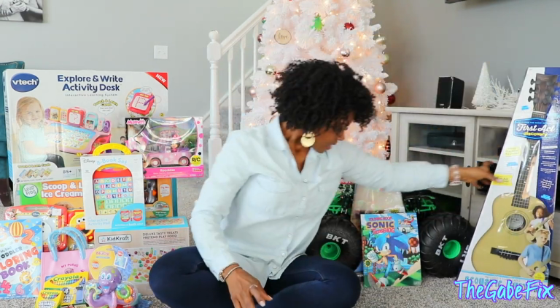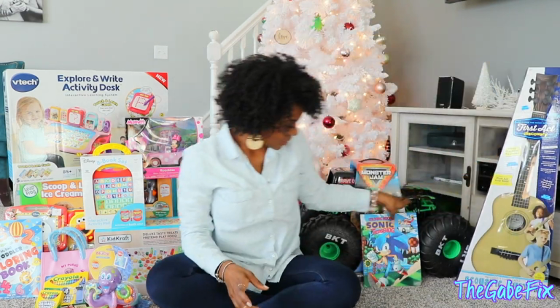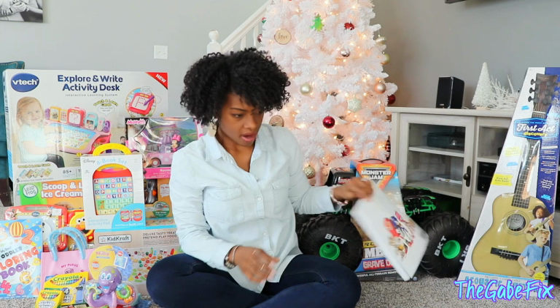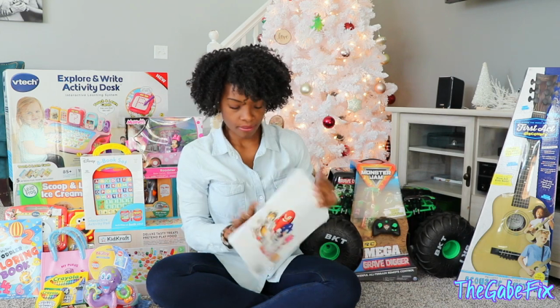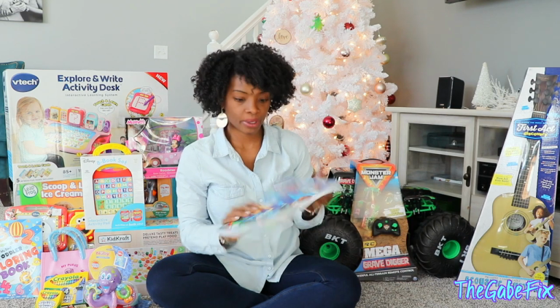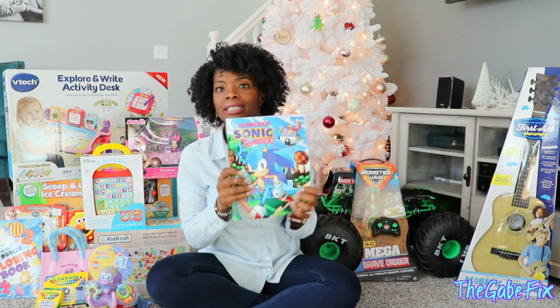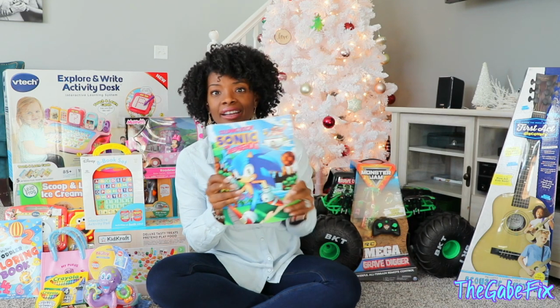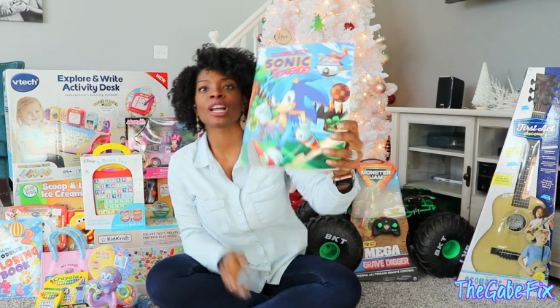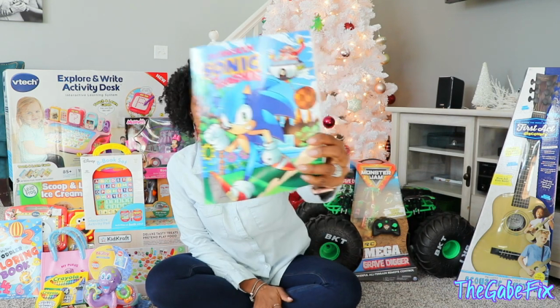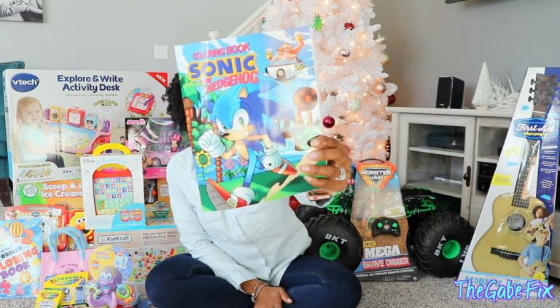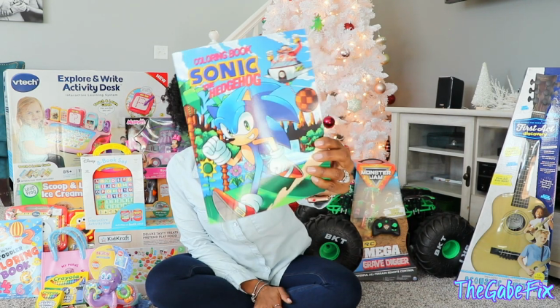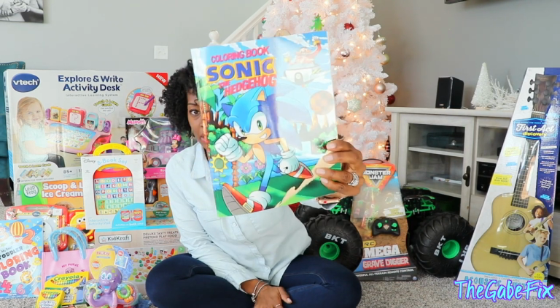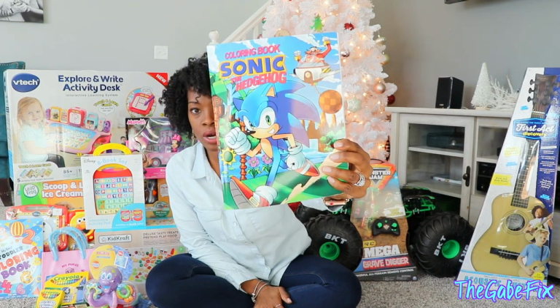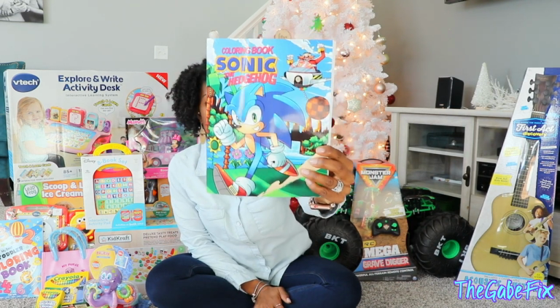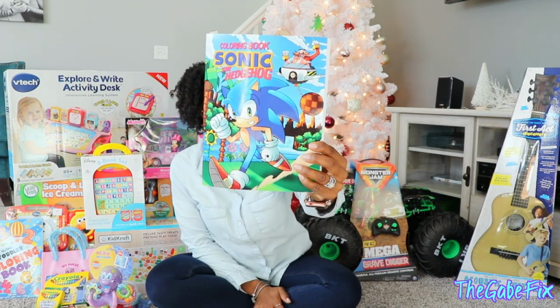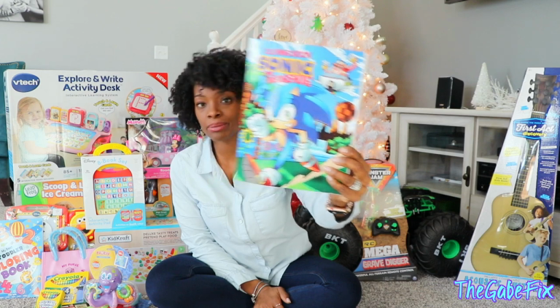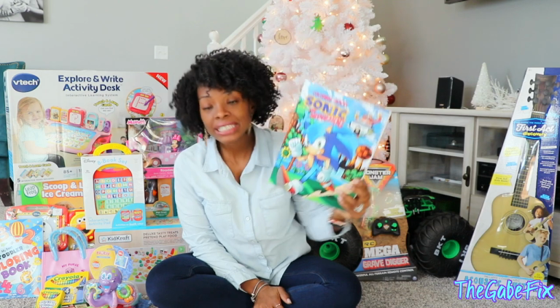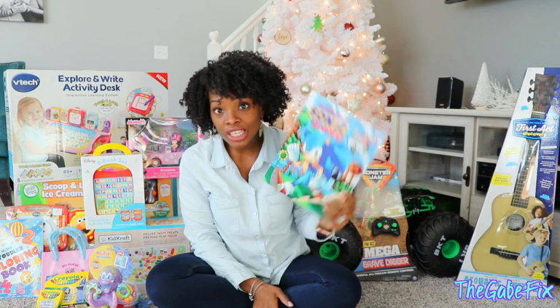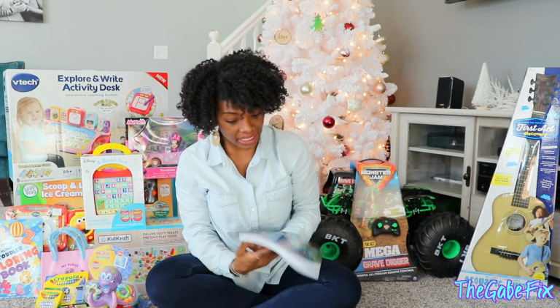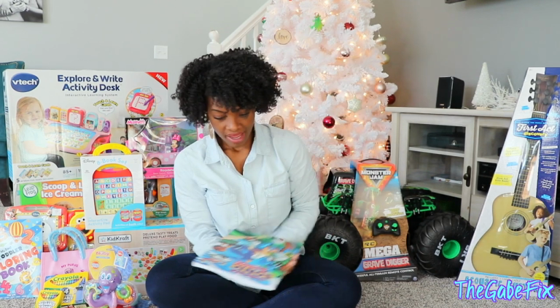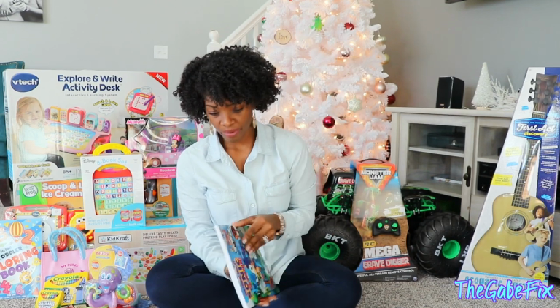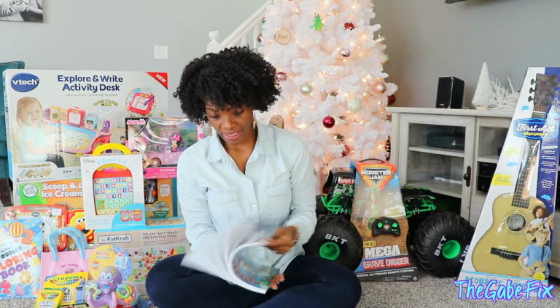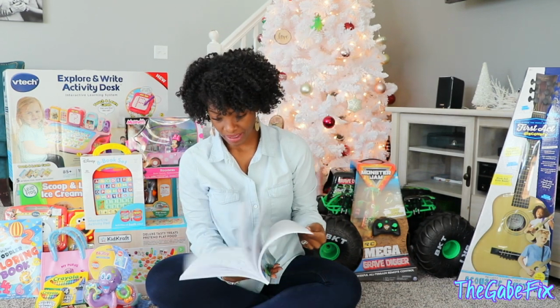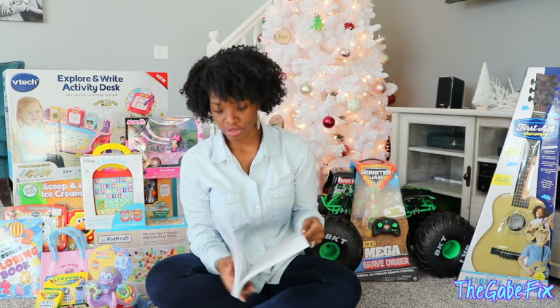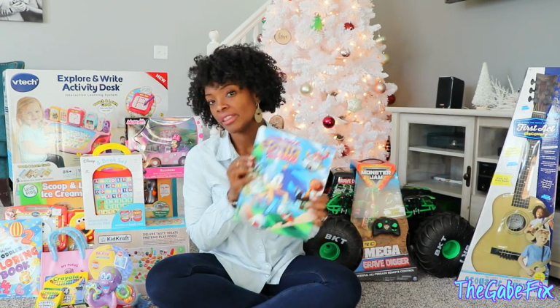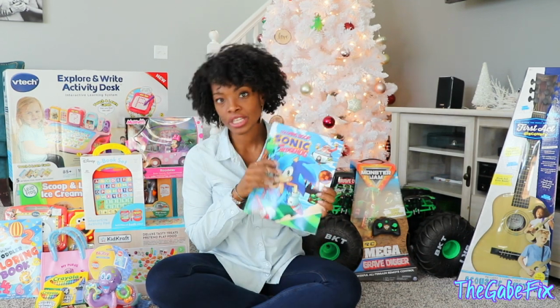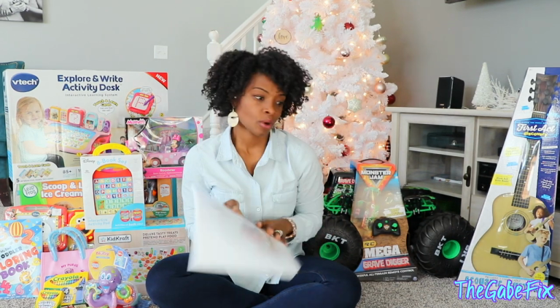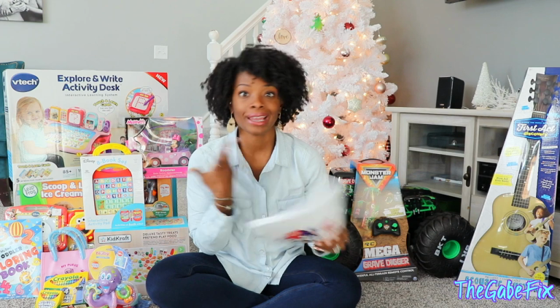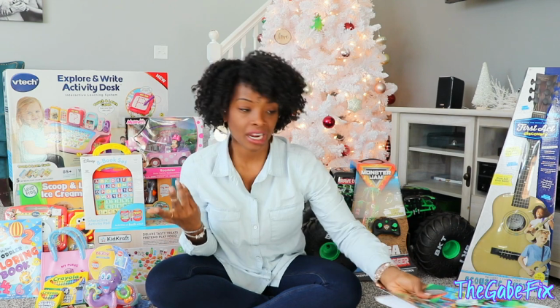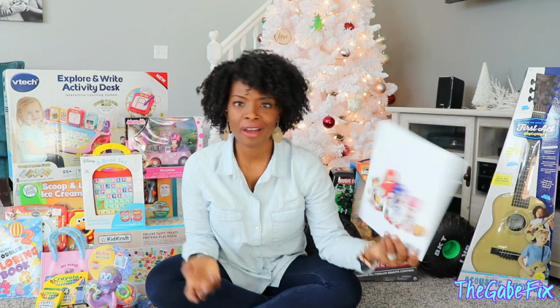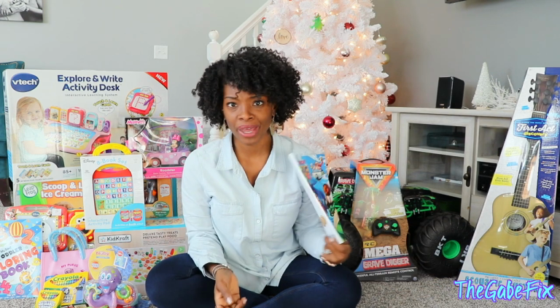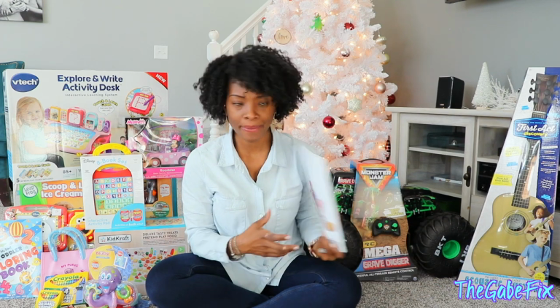We got him a Sonic coloring book because he's really been into coloring with his baby sister lately. We figured that's something they could do together, so why not get a Sonic one? I found that on Amazon.